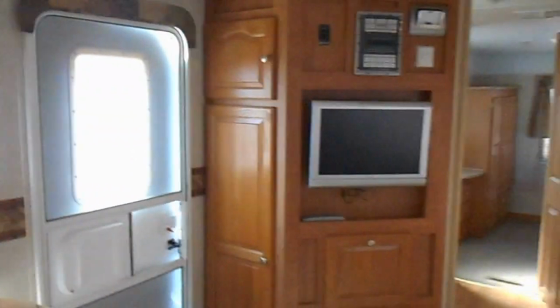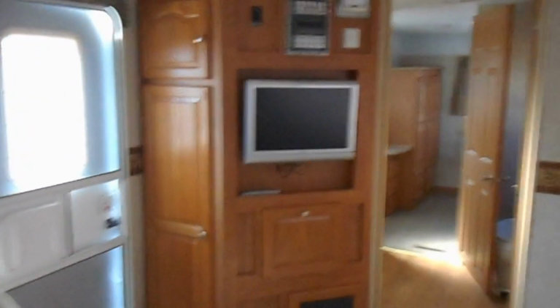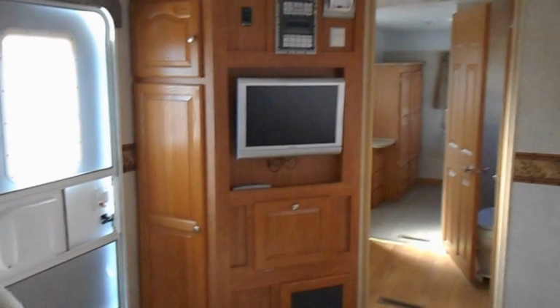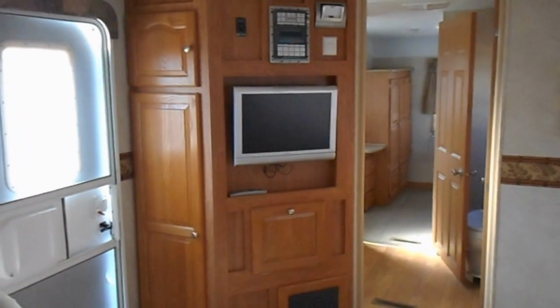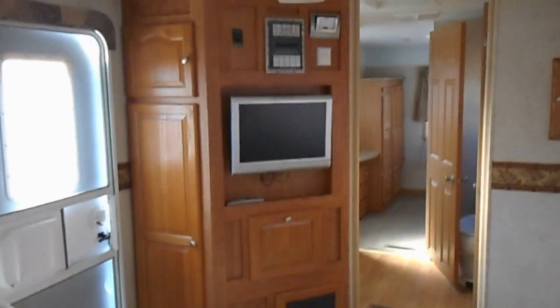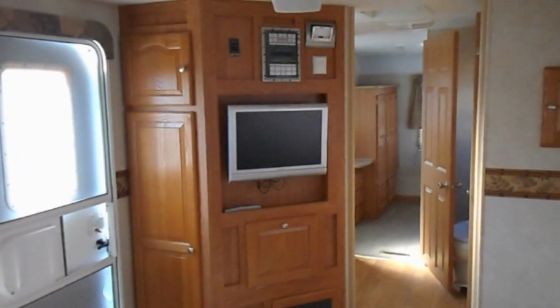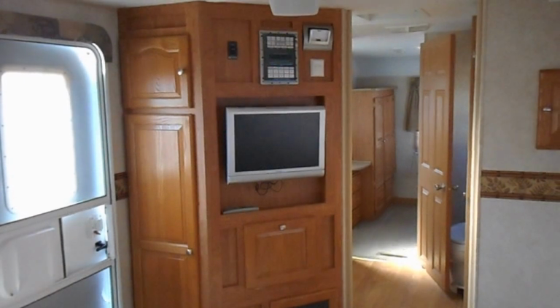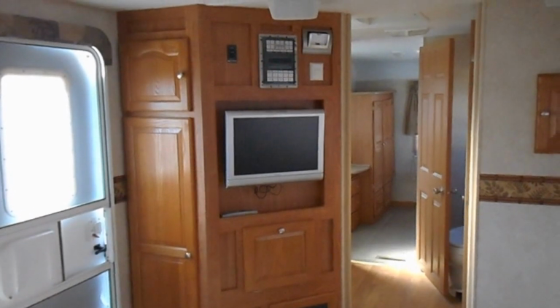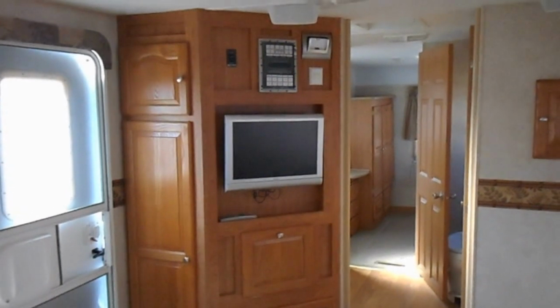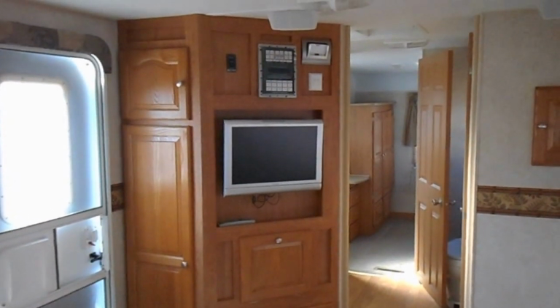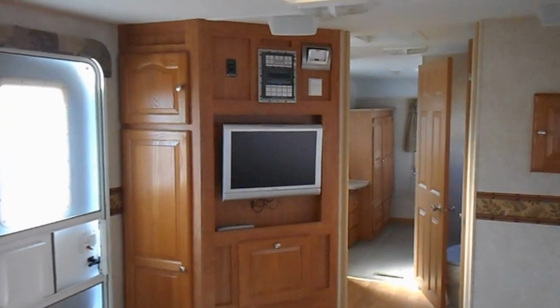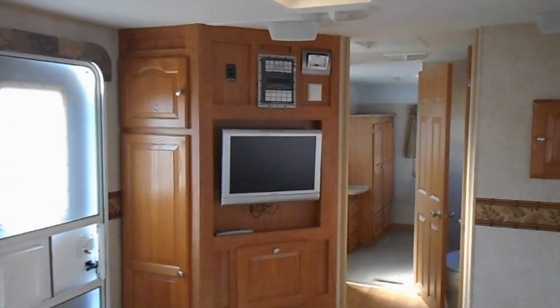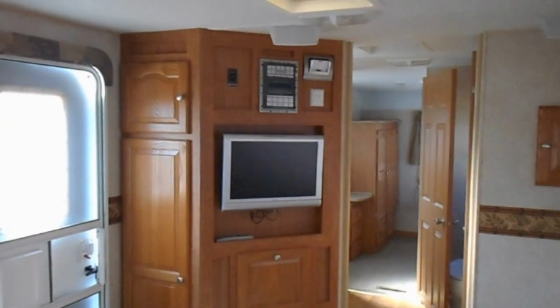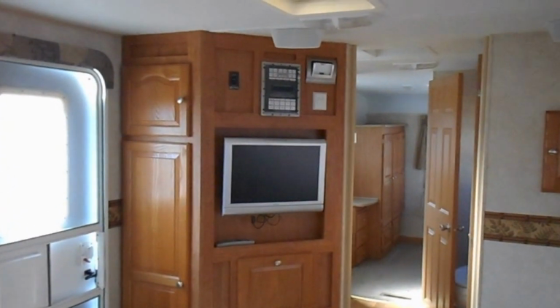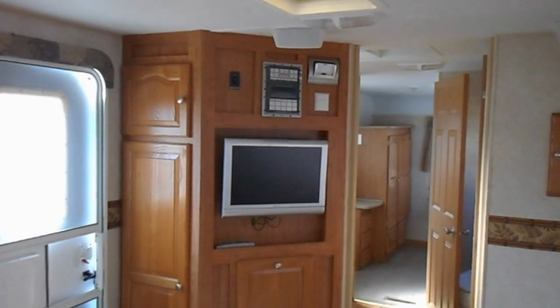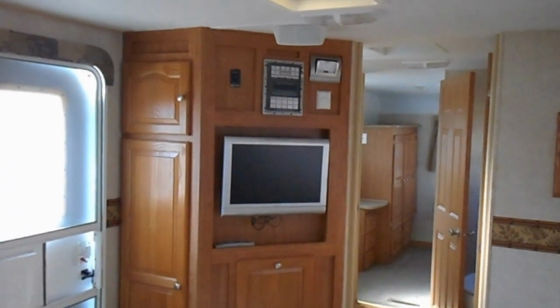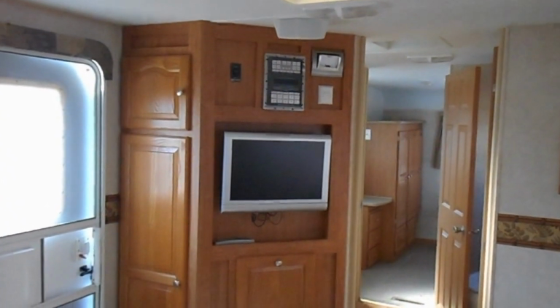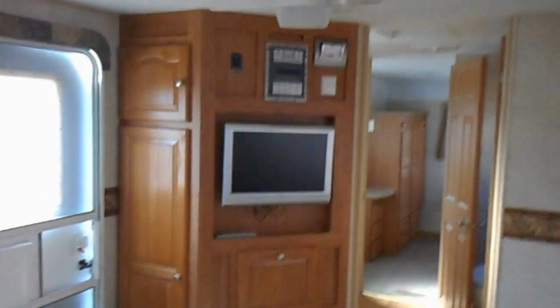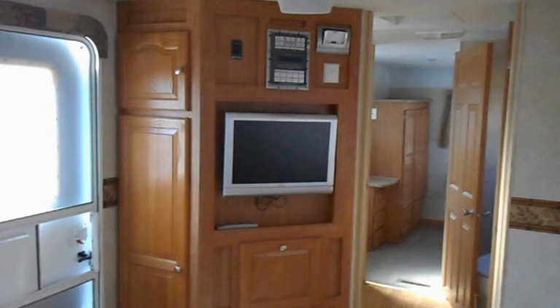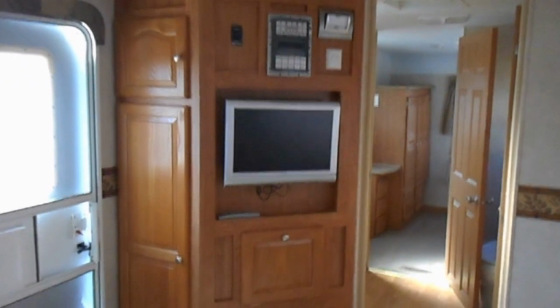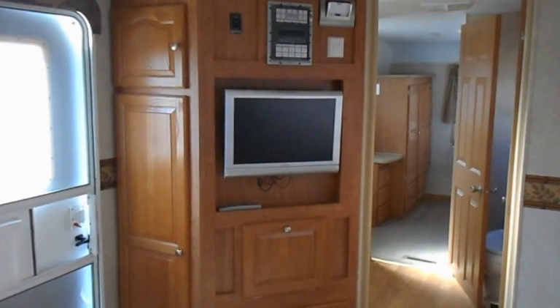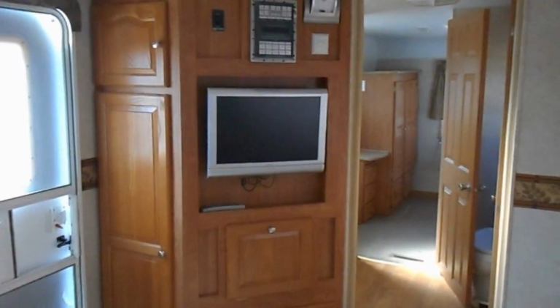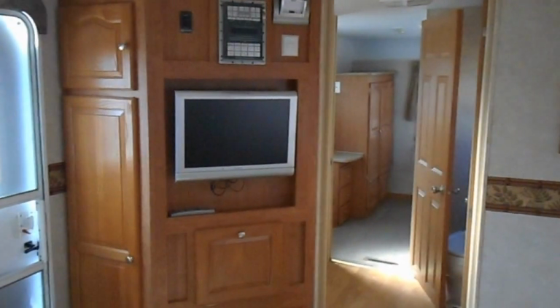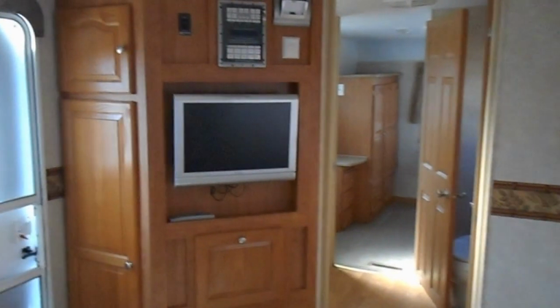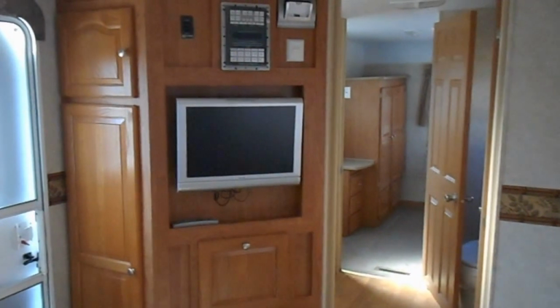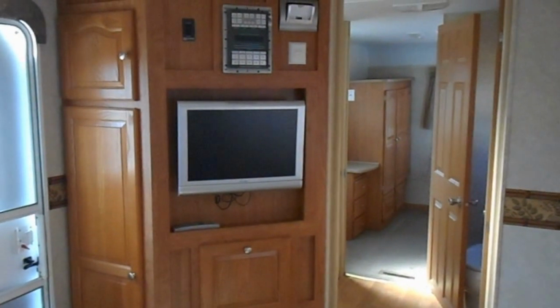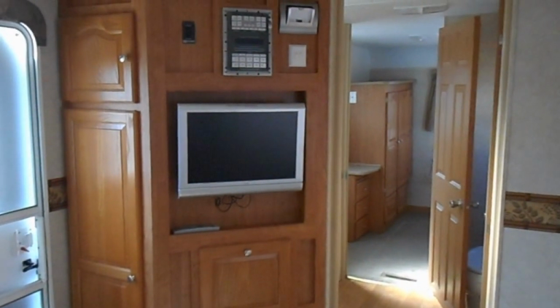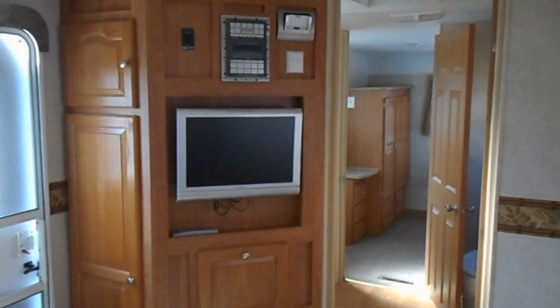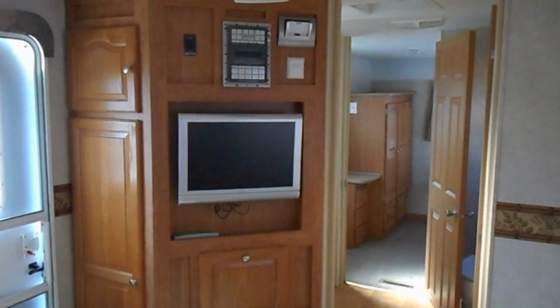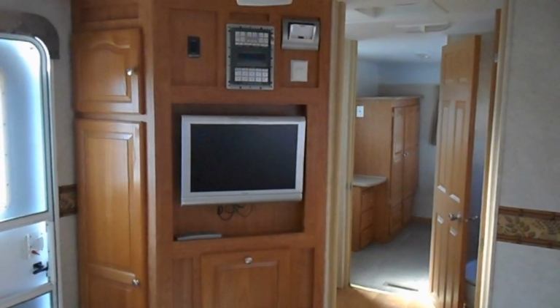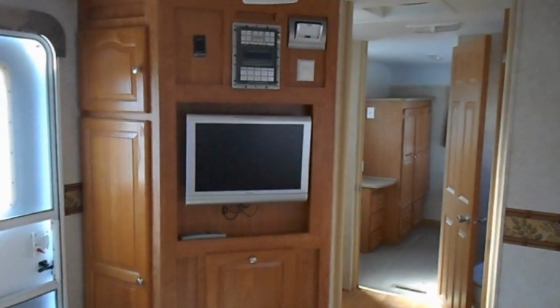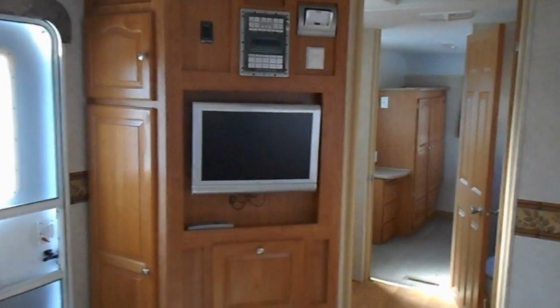As you go towards the back down the hall, beside the hall is the entertainment center. It does have a flat screen TV, upper cabinet, lower cabinet, and an AM/FM radio with built-in CD player.